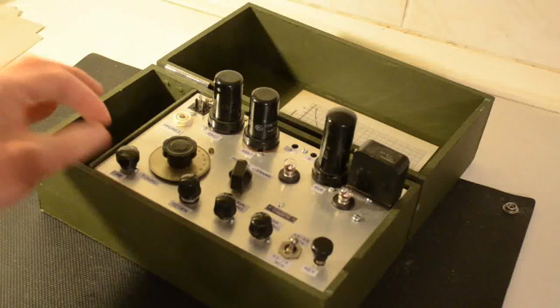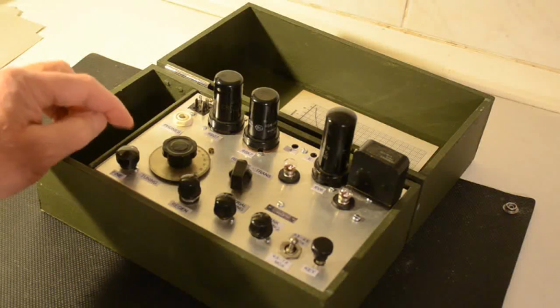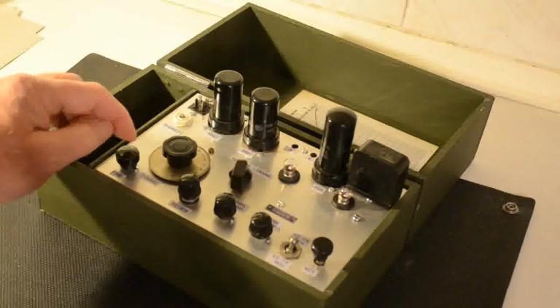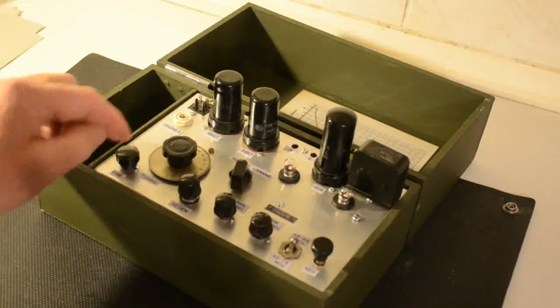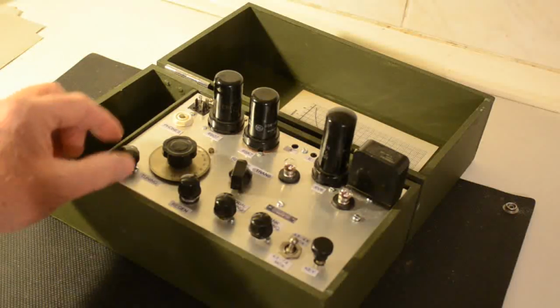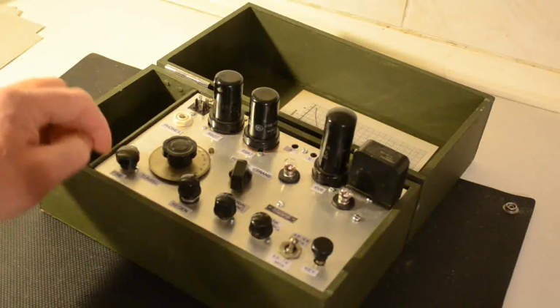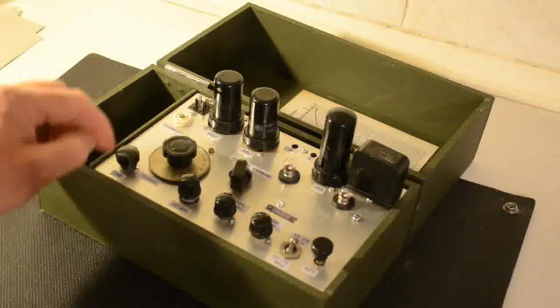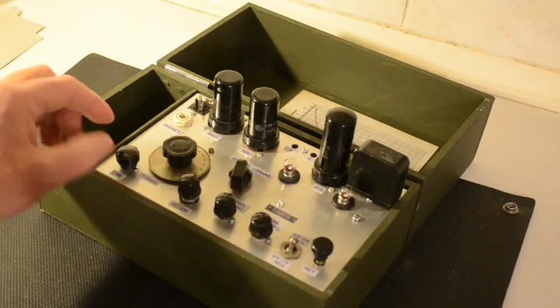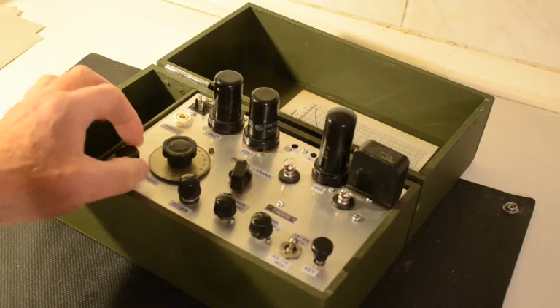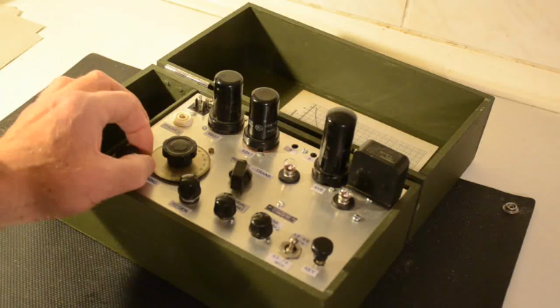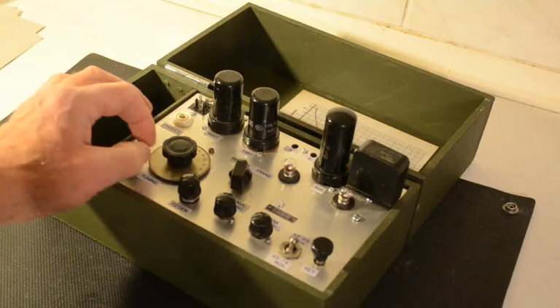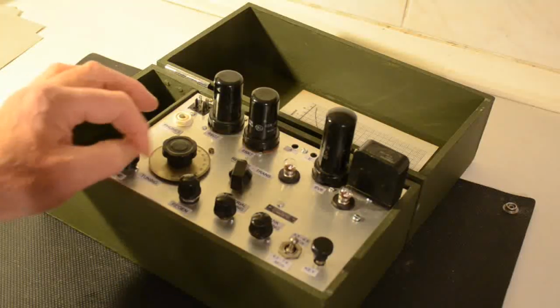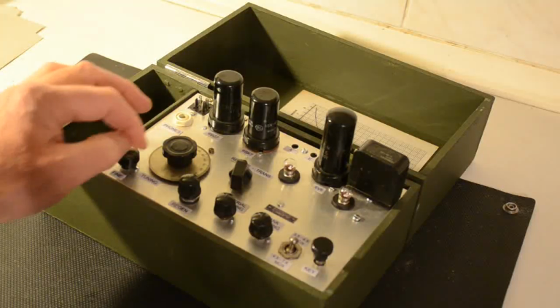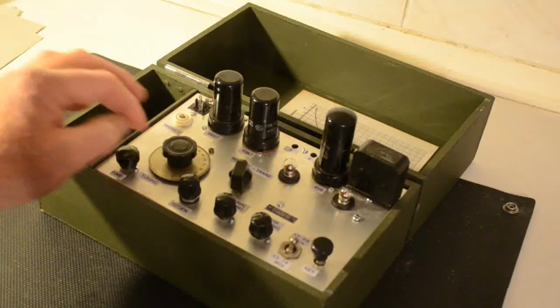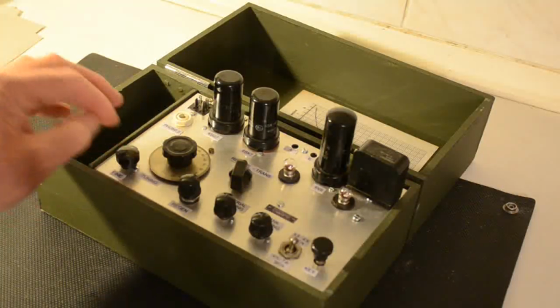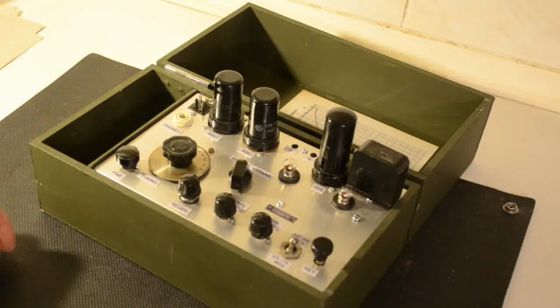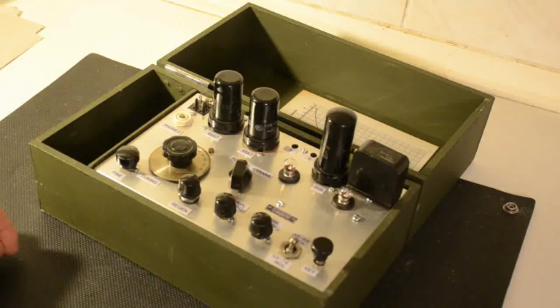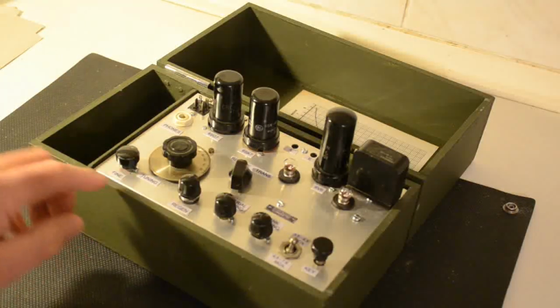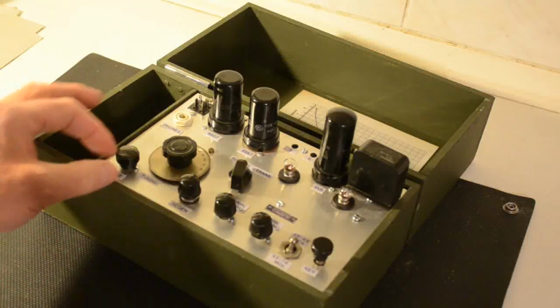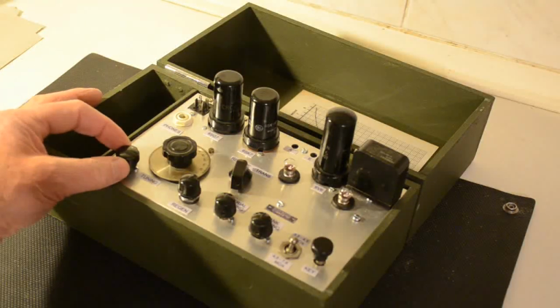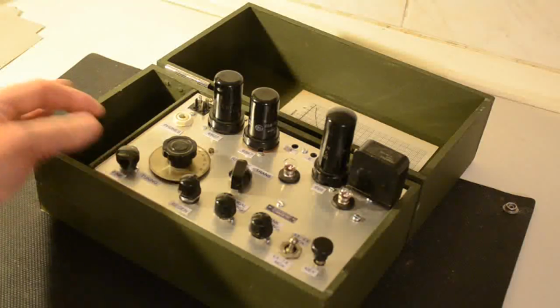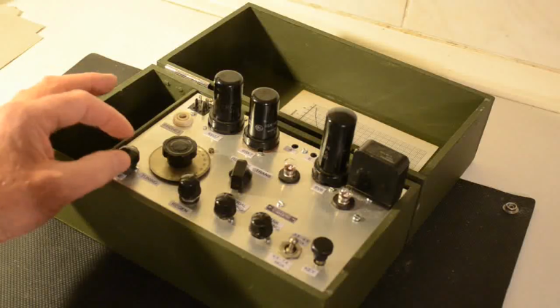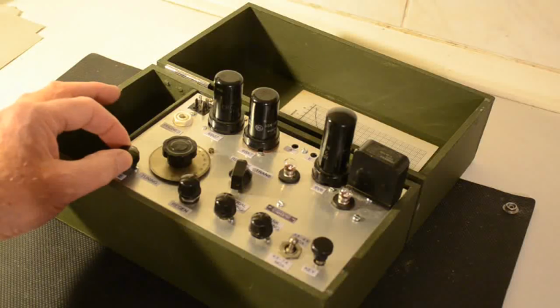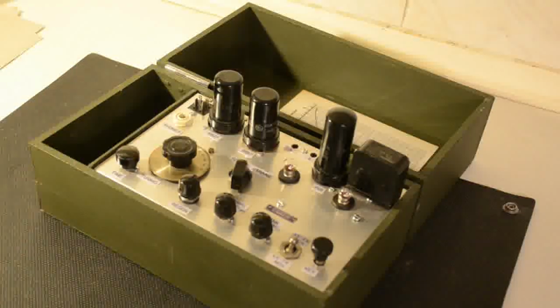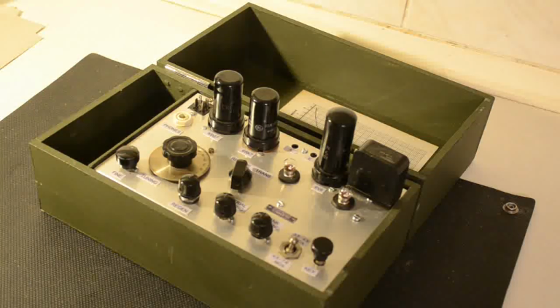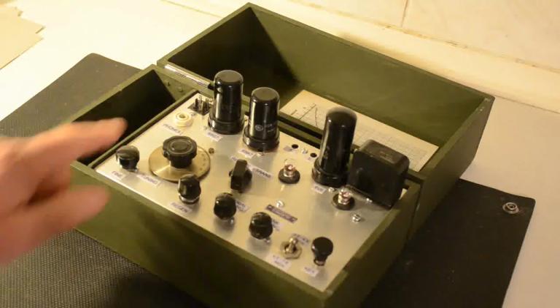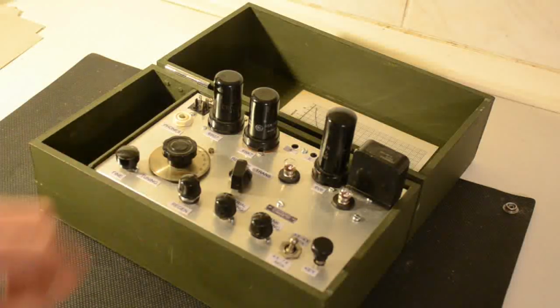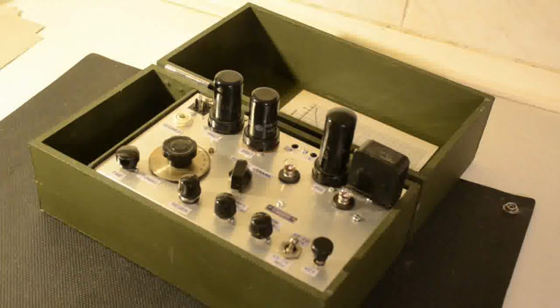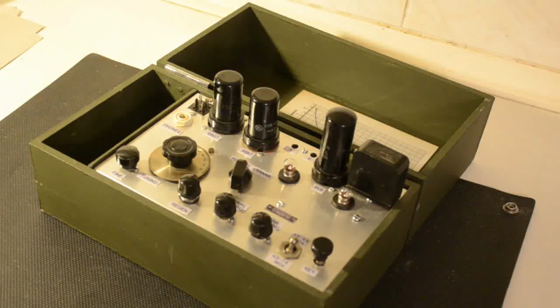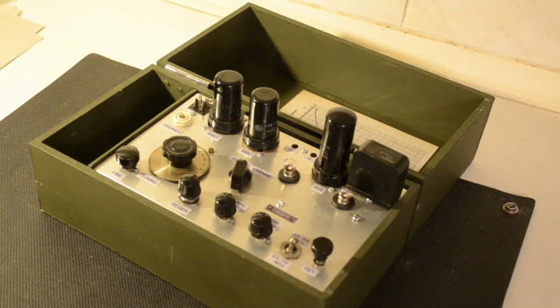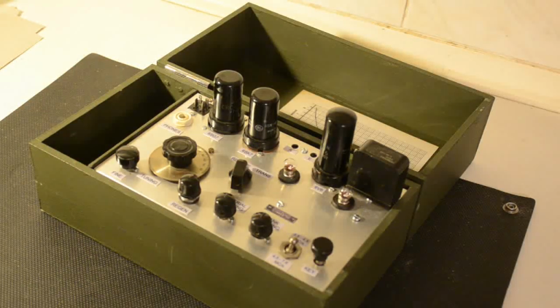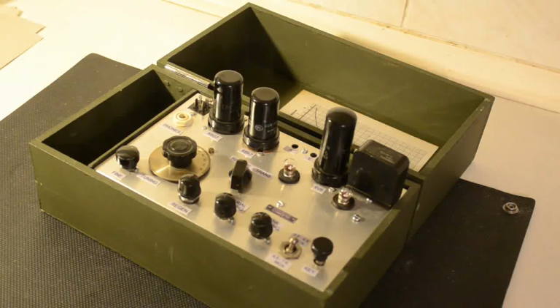On the original, as you probably saw from the pictures, the fine tuning control is simply a mechanical thing connected up to the actual rim of the knob. This one isn't — it's not original obviously — and that's why we used a separate component there for it.